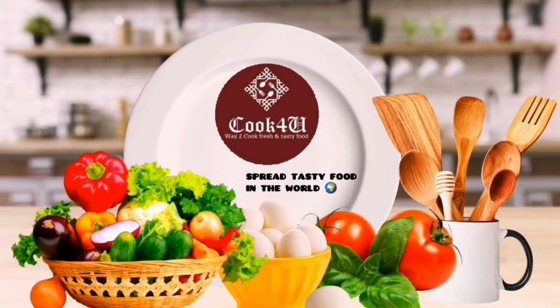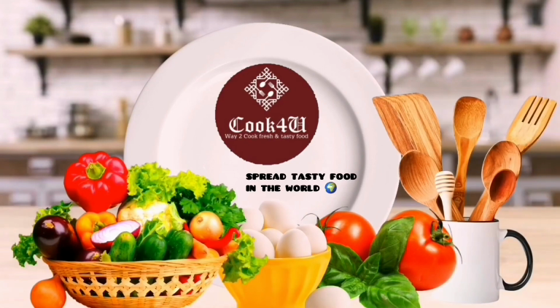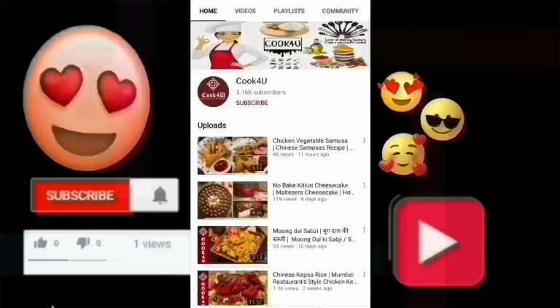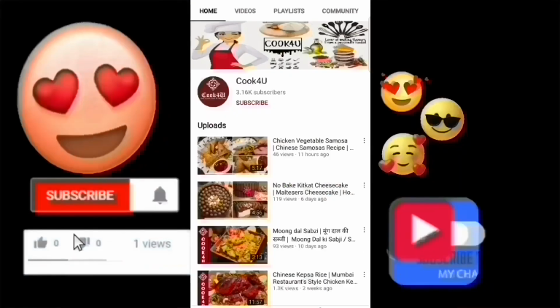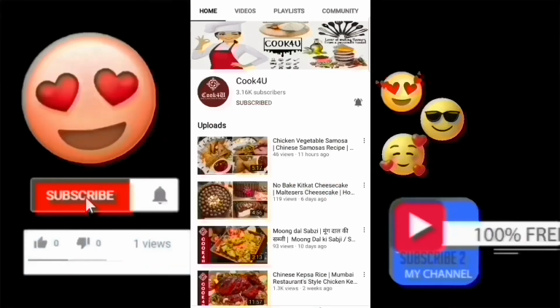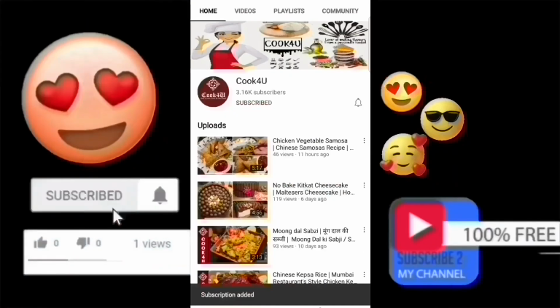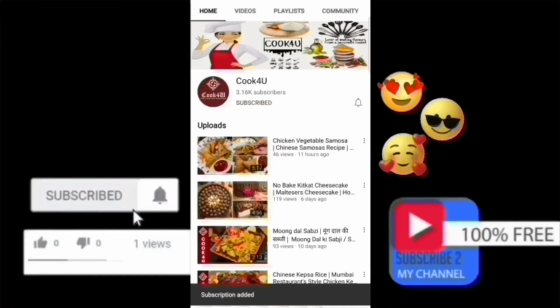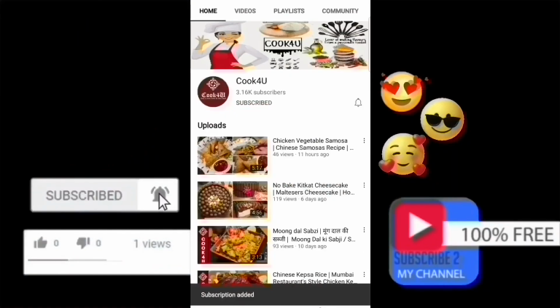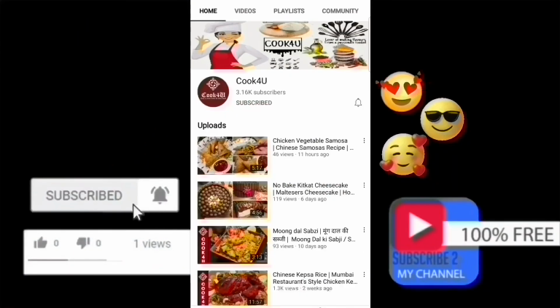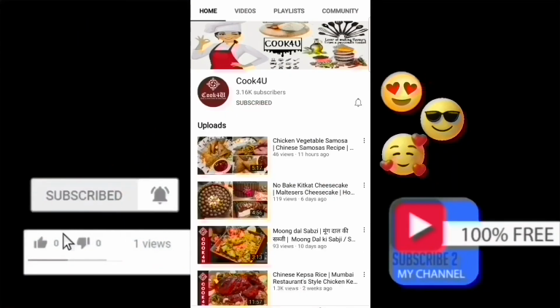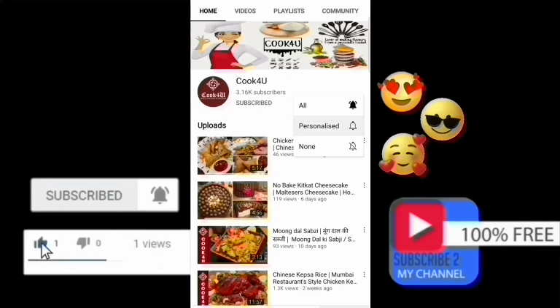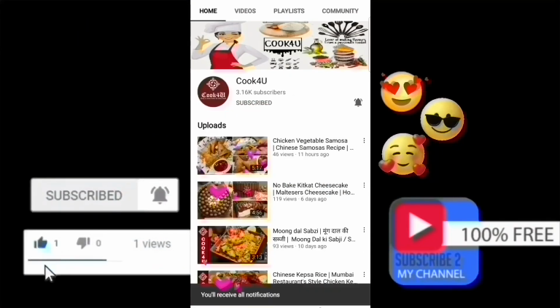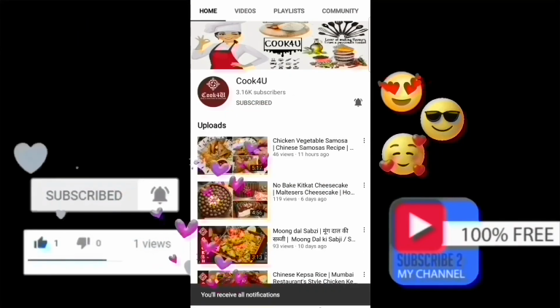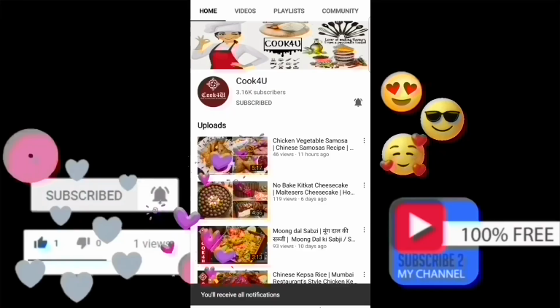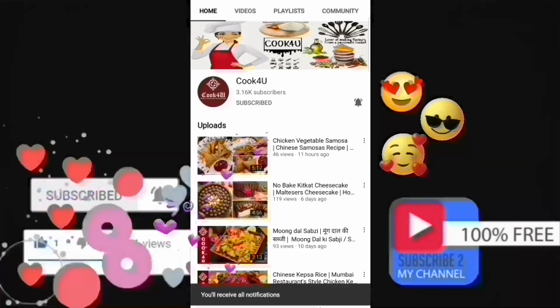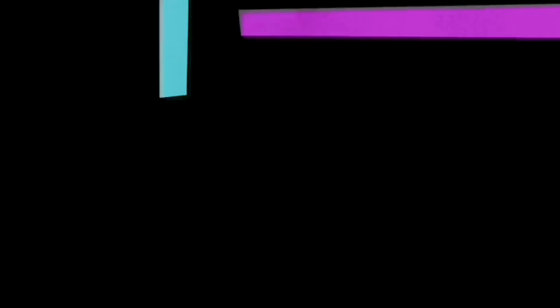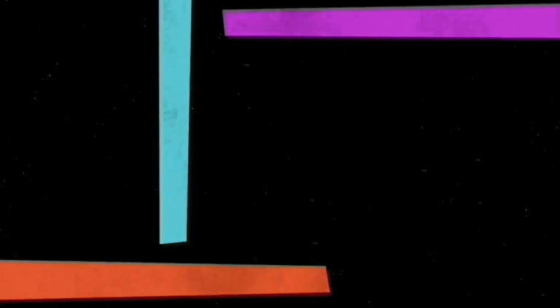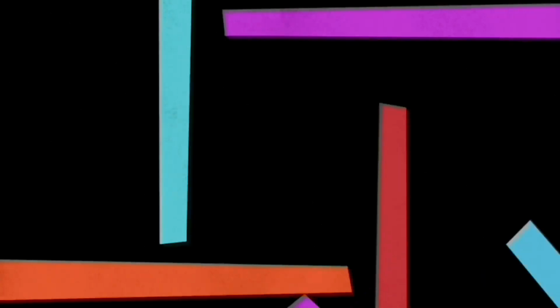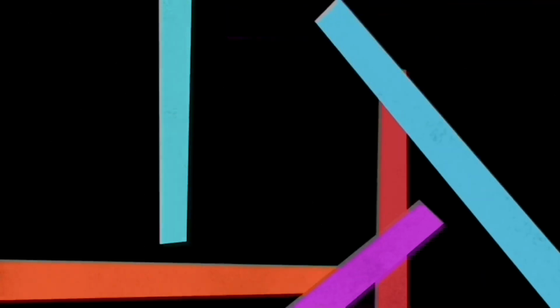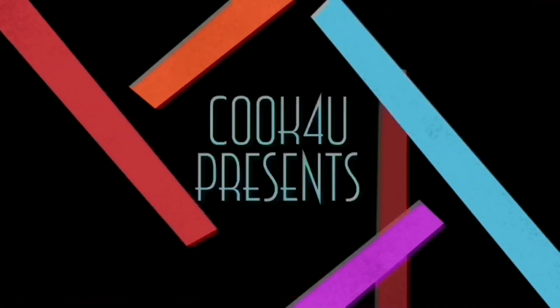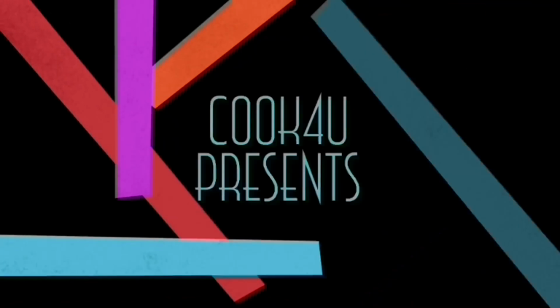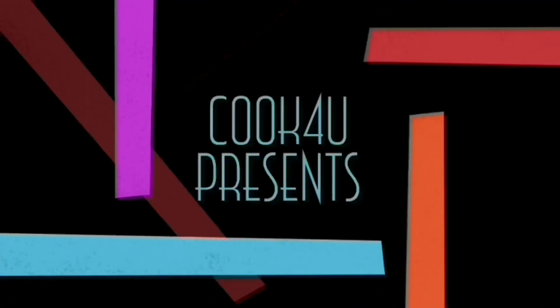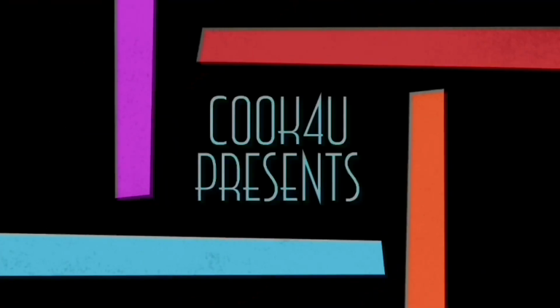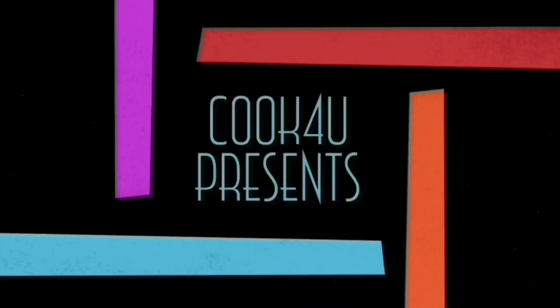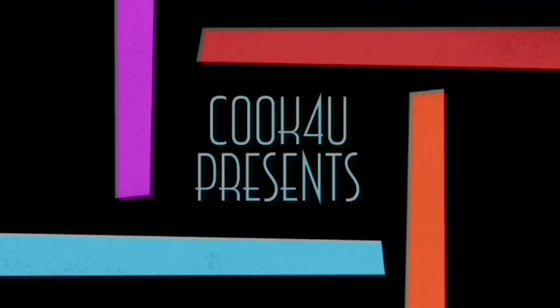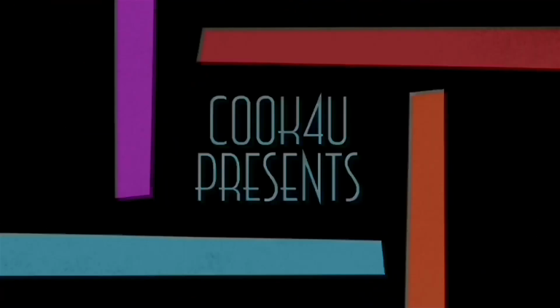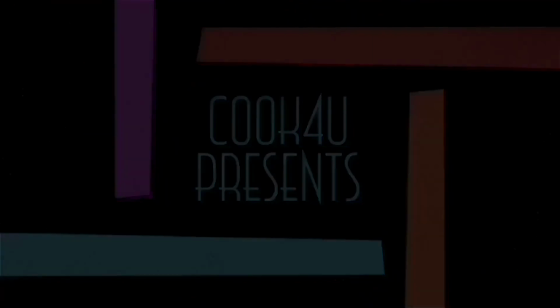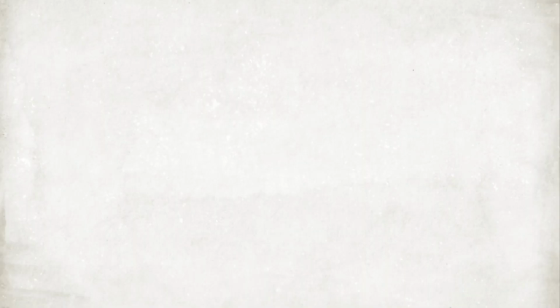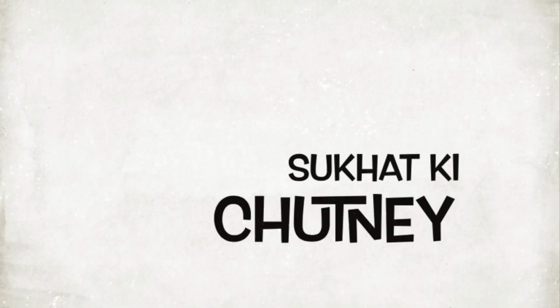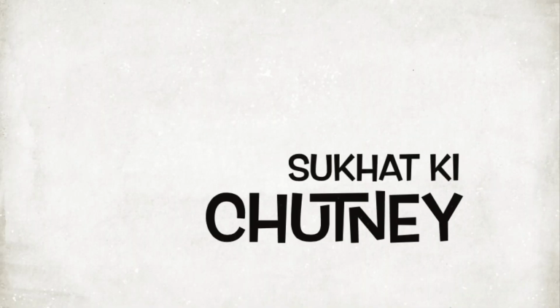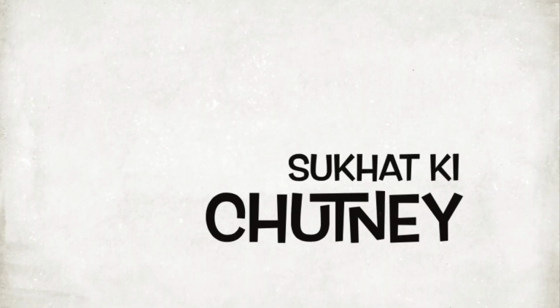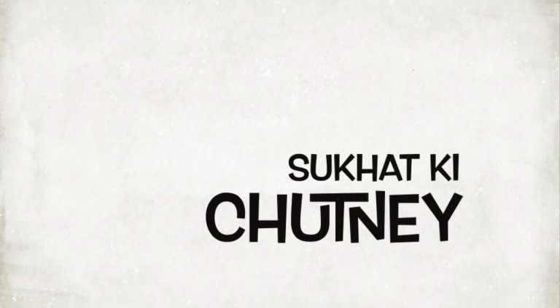Please subscribe to the channel and hit the bell icon for notifications. Cook for You presents su cut ki chutney.